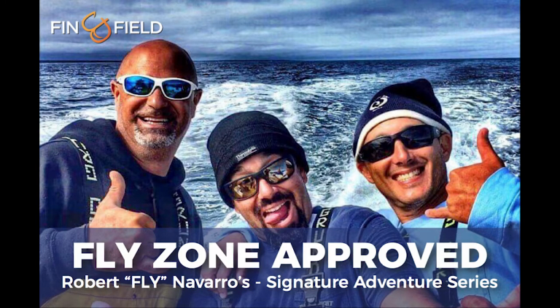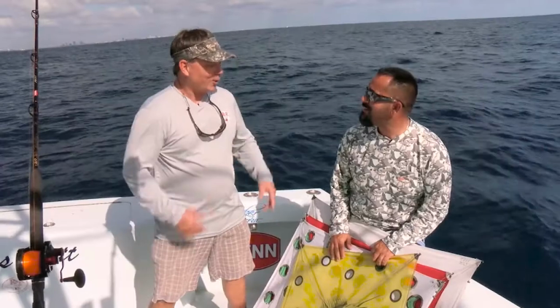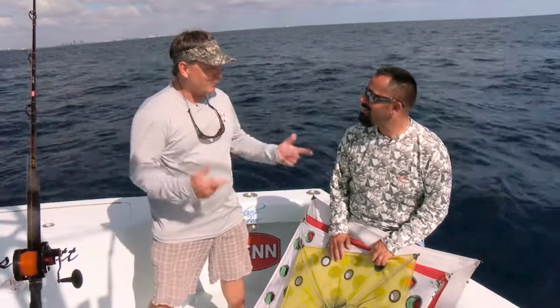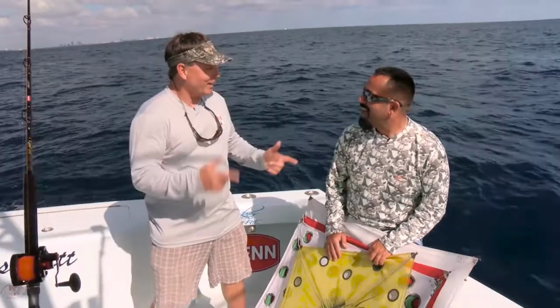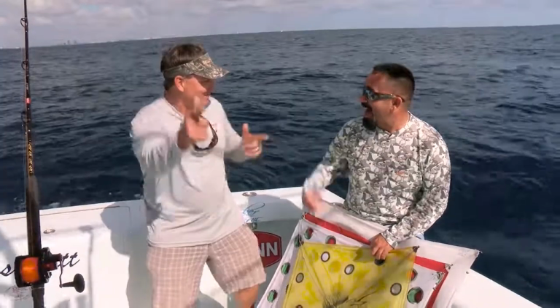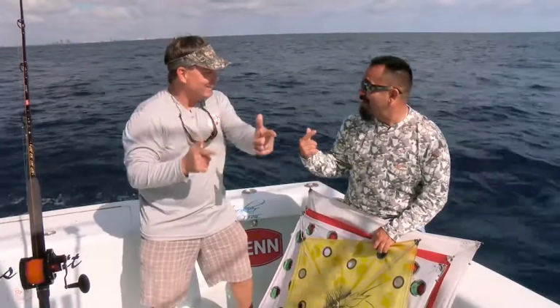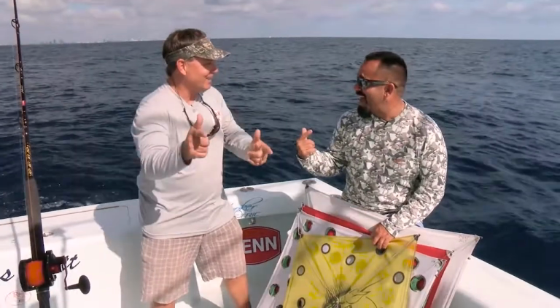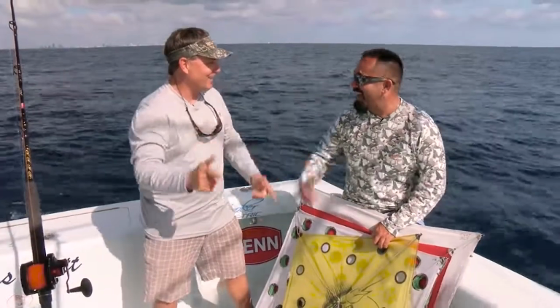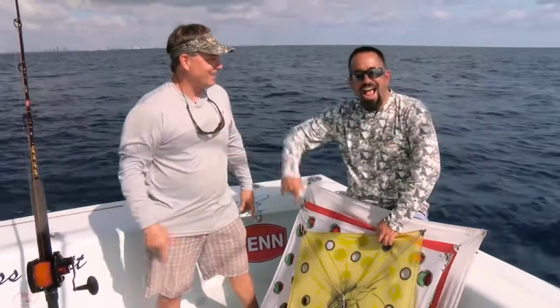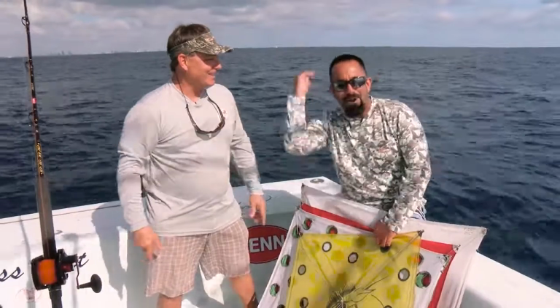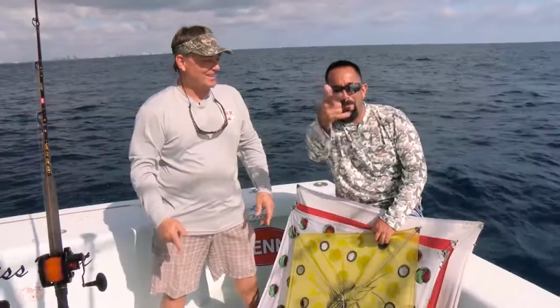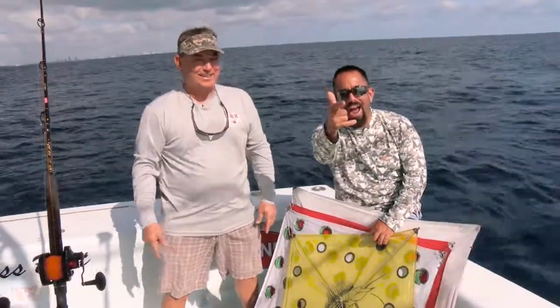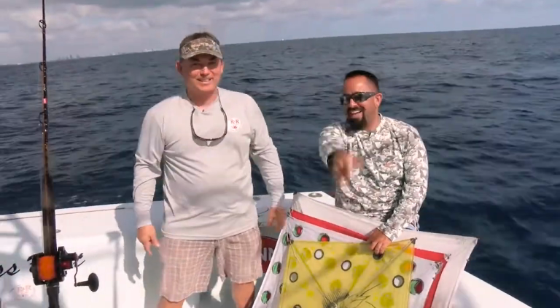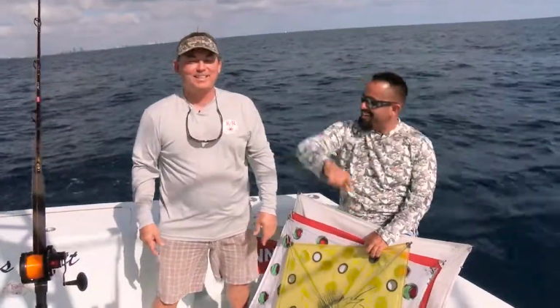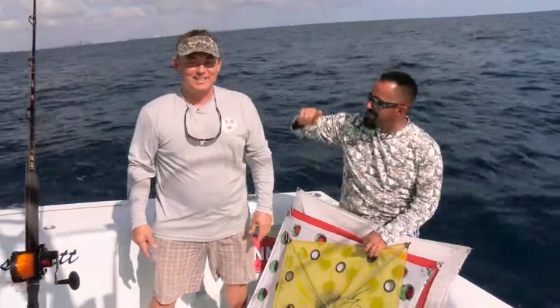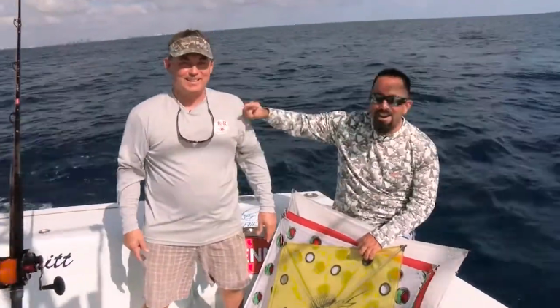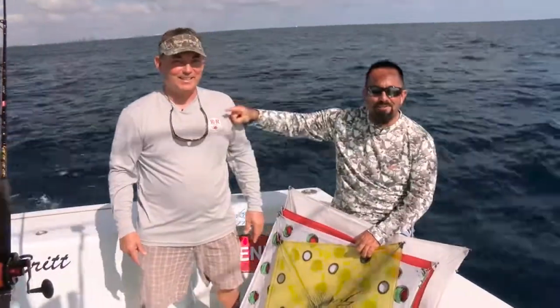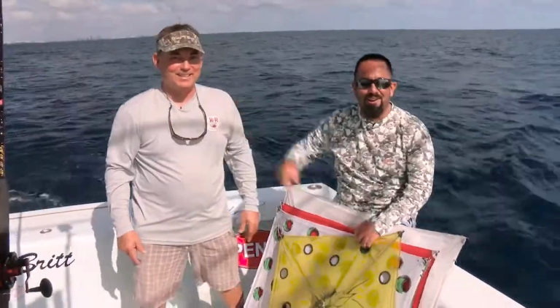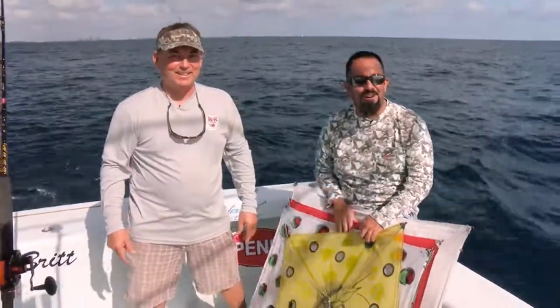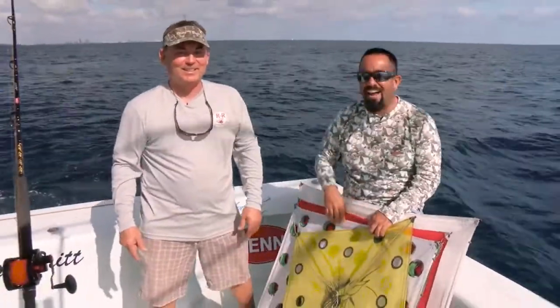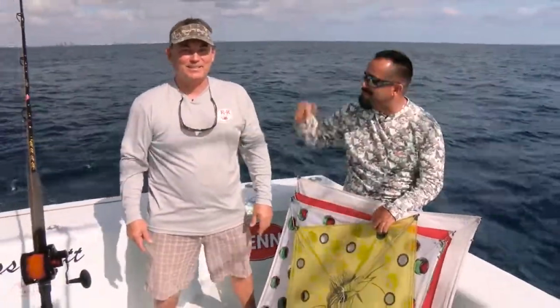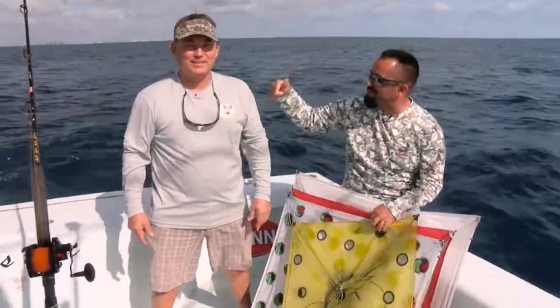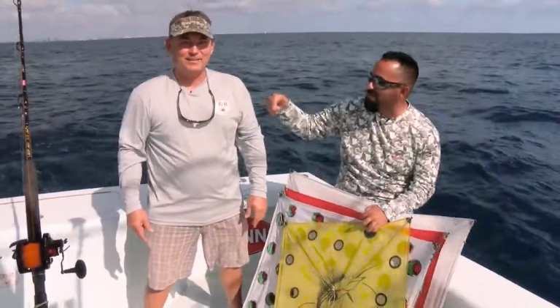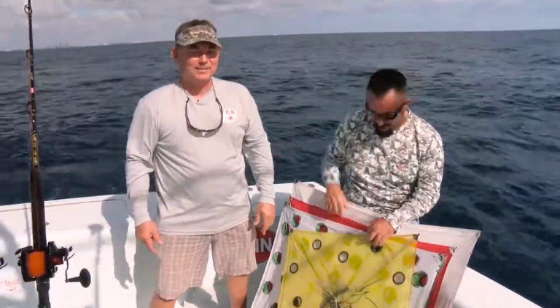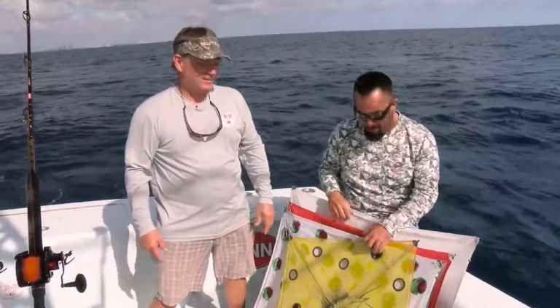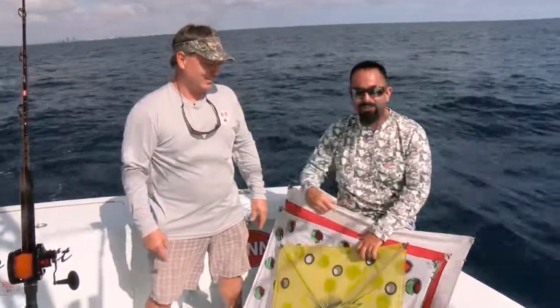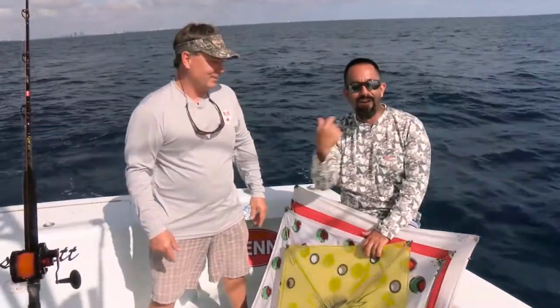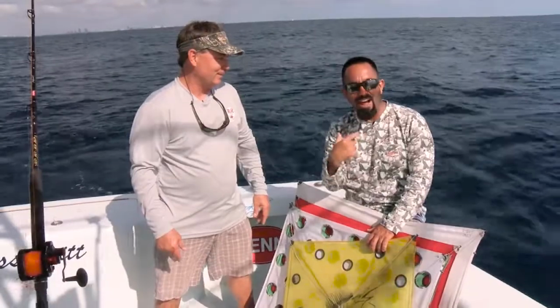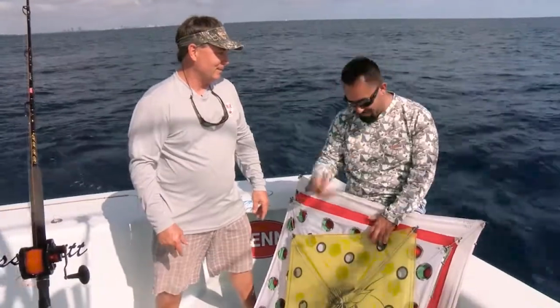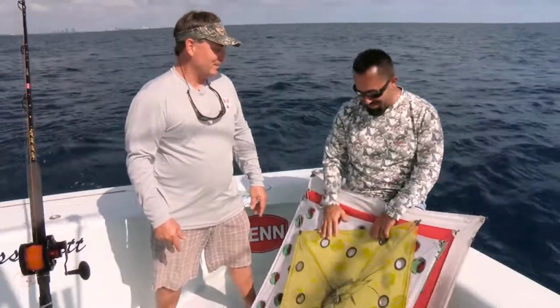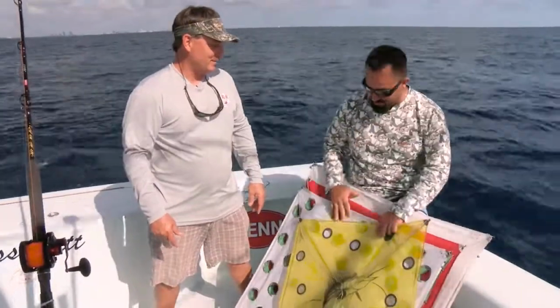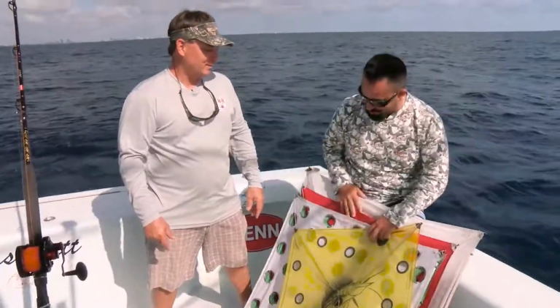Are you ready? I'm ready! And we're back! Captain Ray Roaster, R&R Tackle, Miss Sprit Charter Boats, fly from Flyzone Fishing.